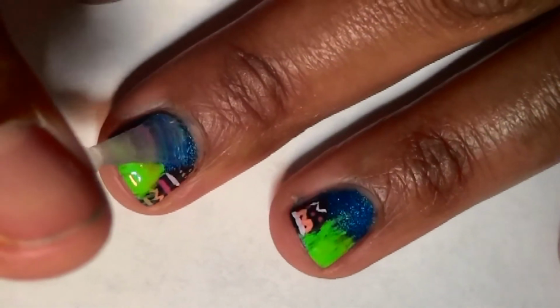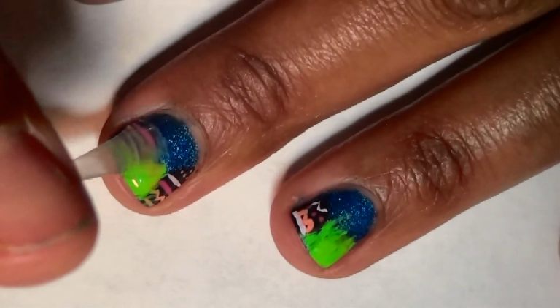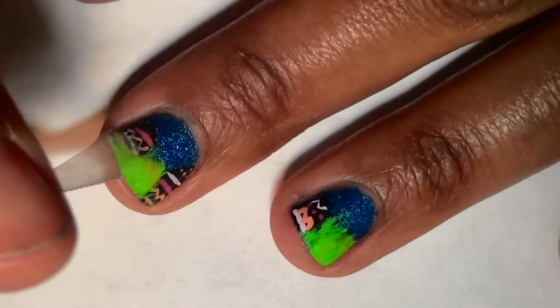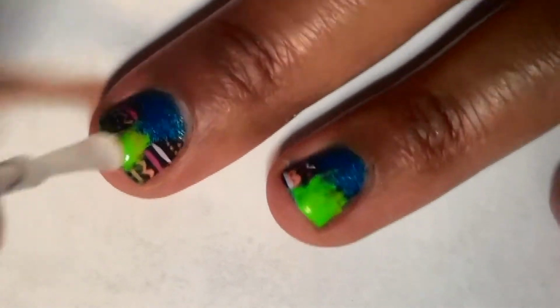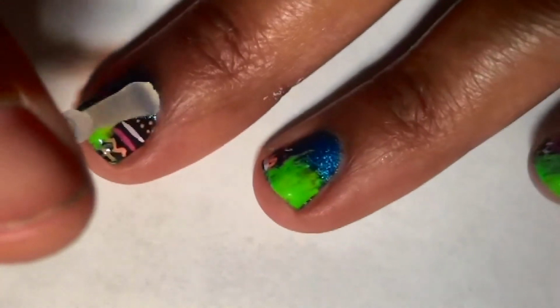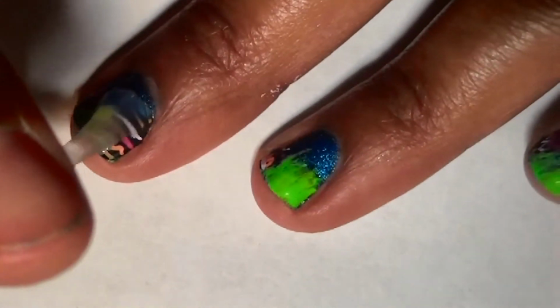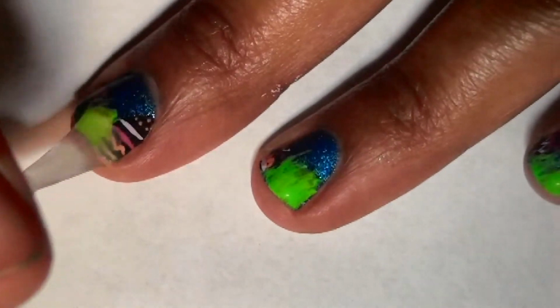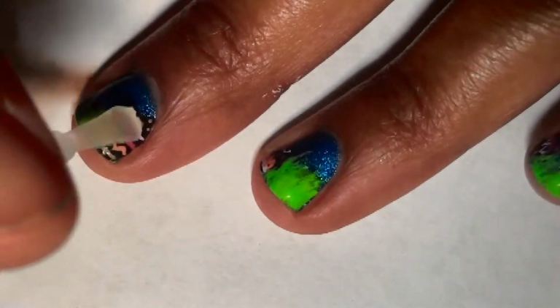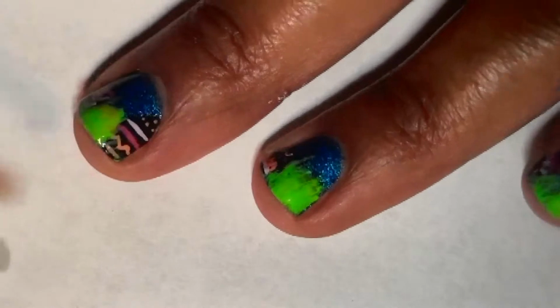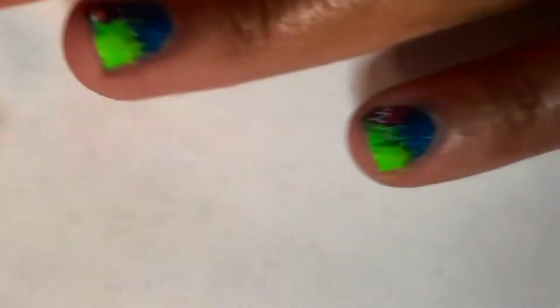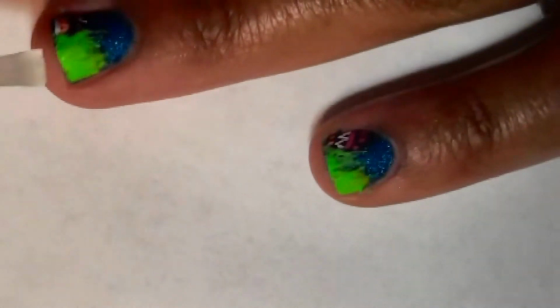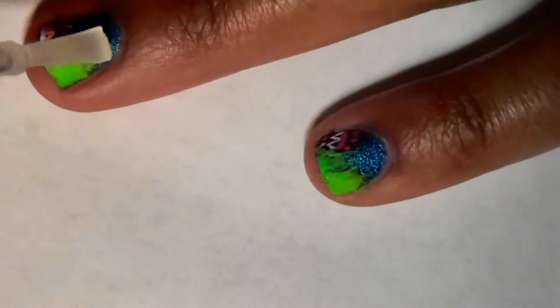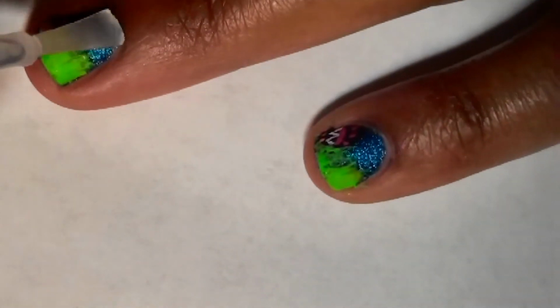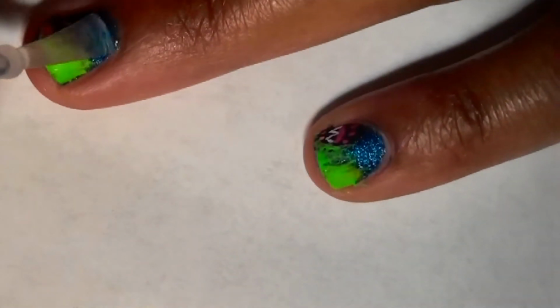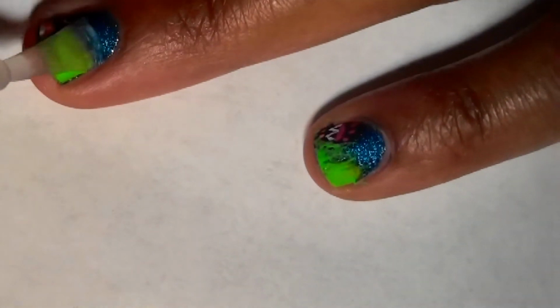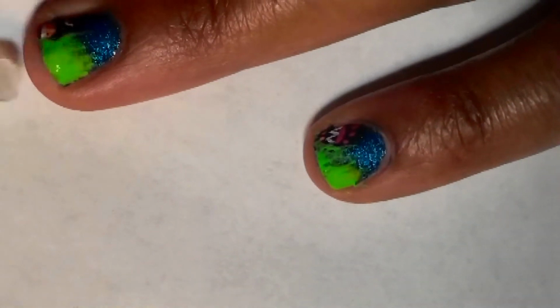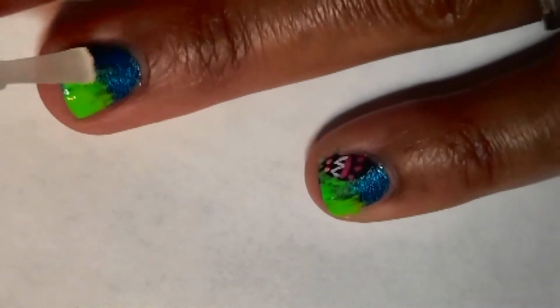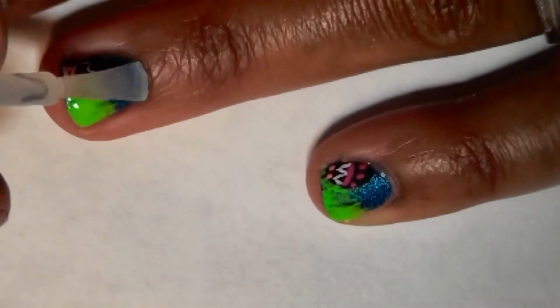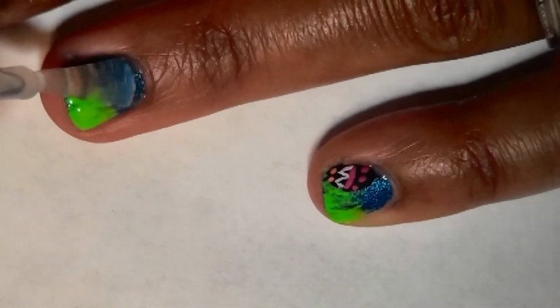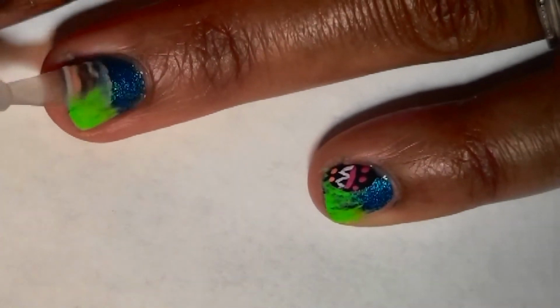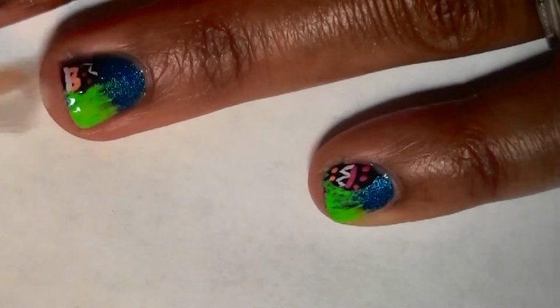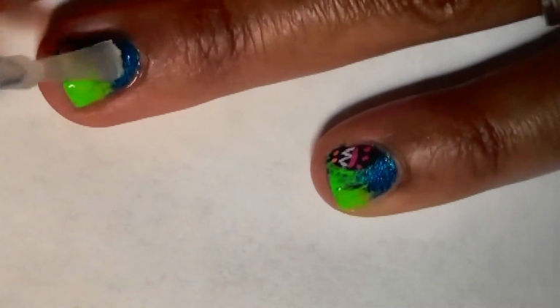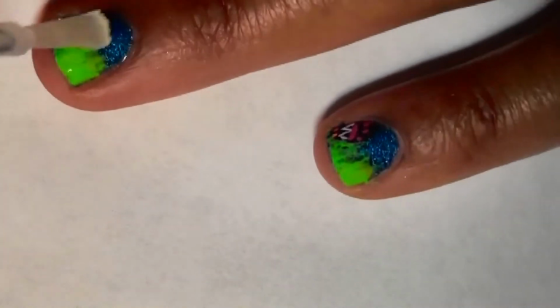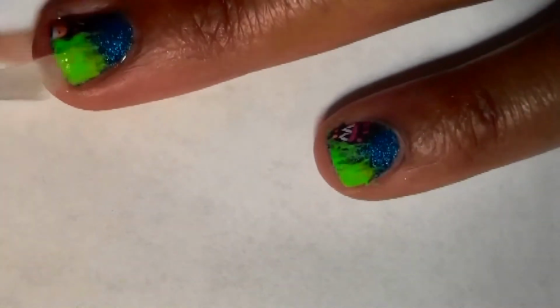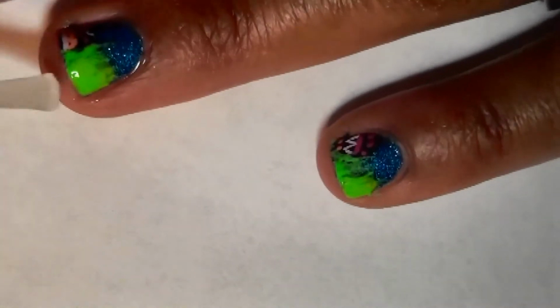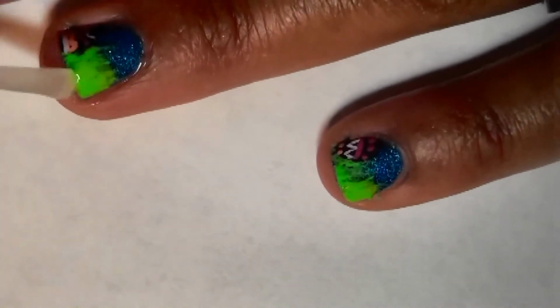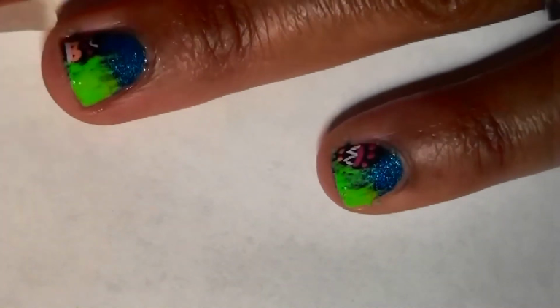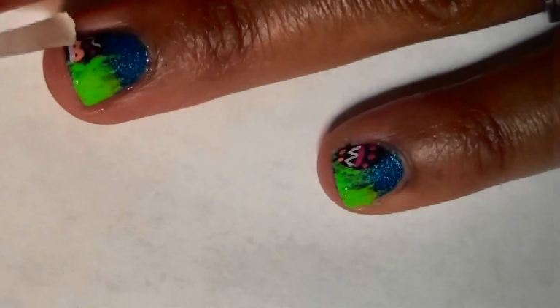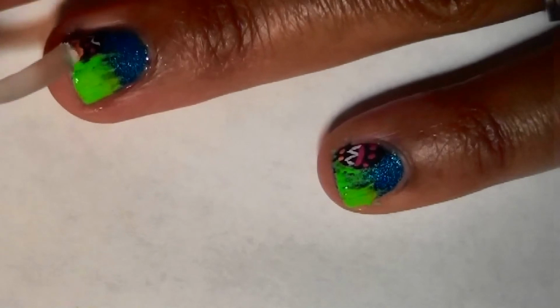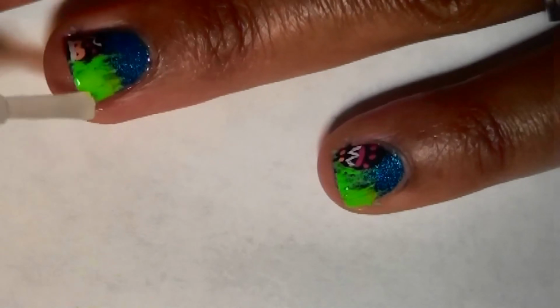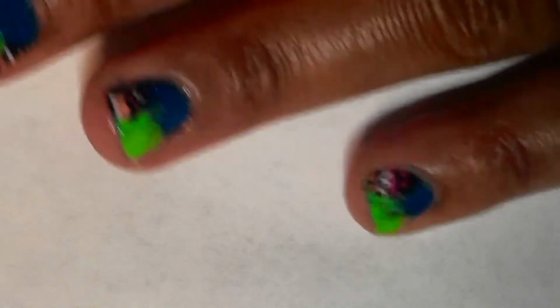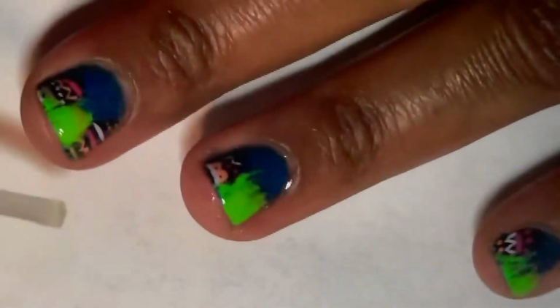Now we're going to seal in our cute little design with our top coat. We're all done, and the cool thing about this look is the eggs glow in the dark.